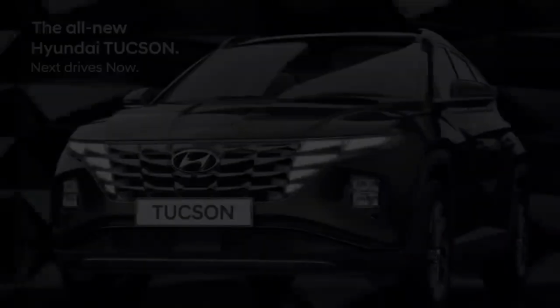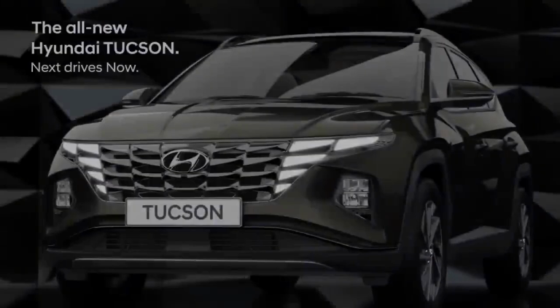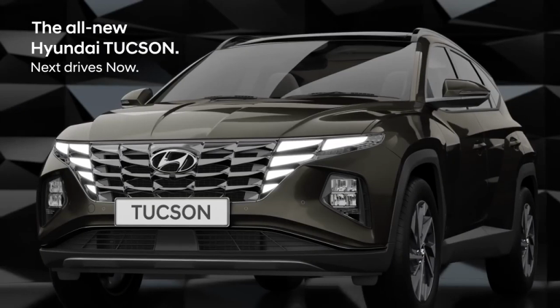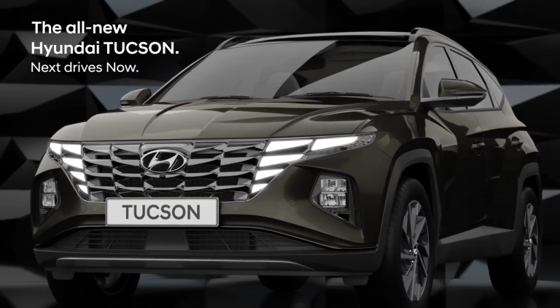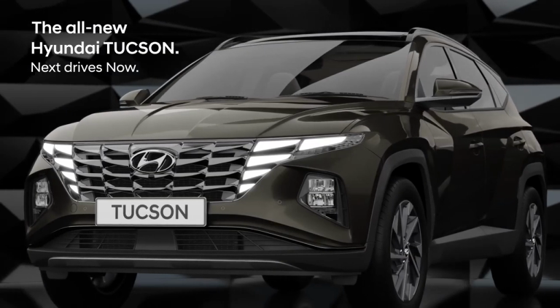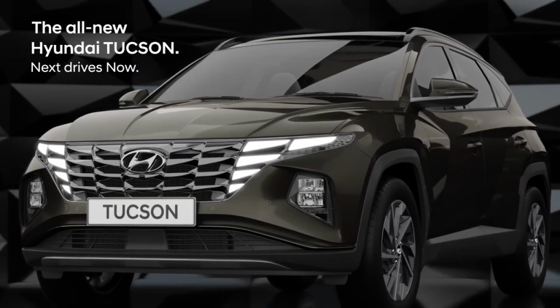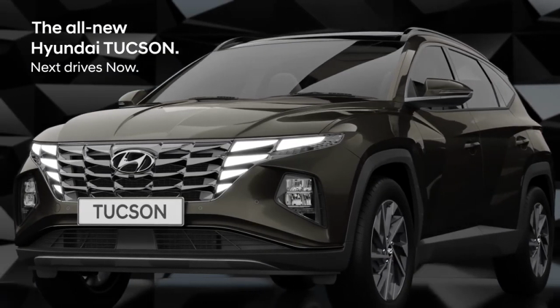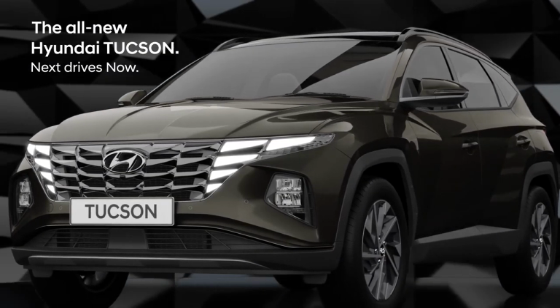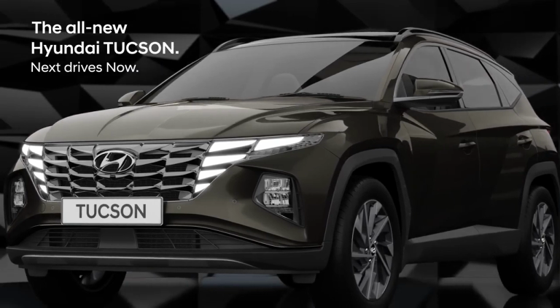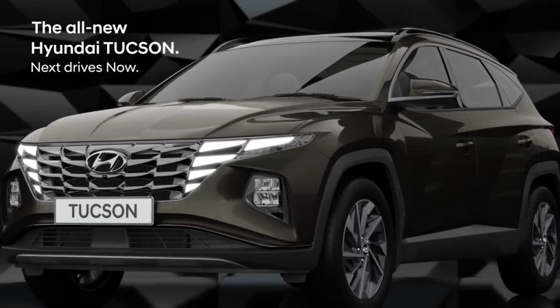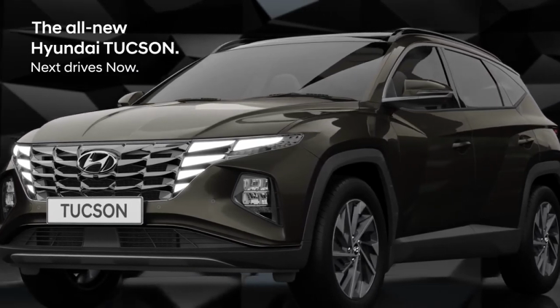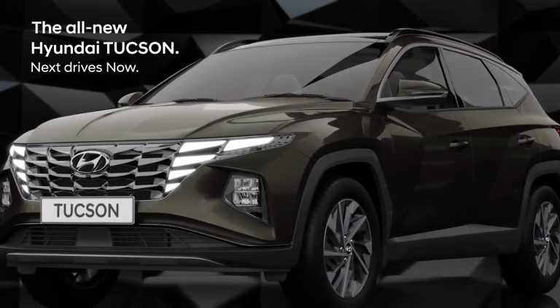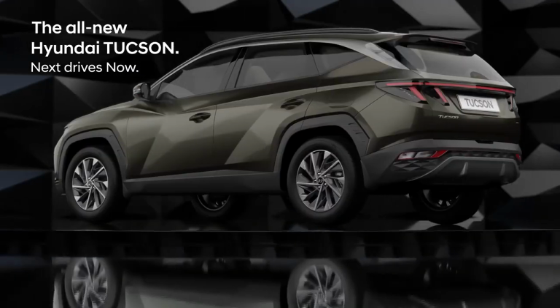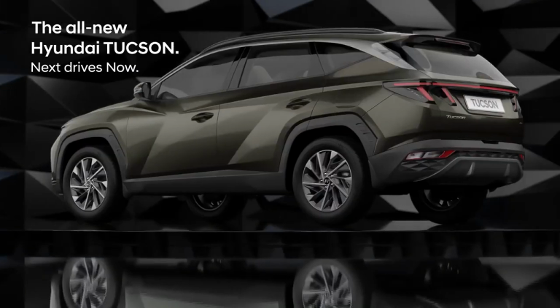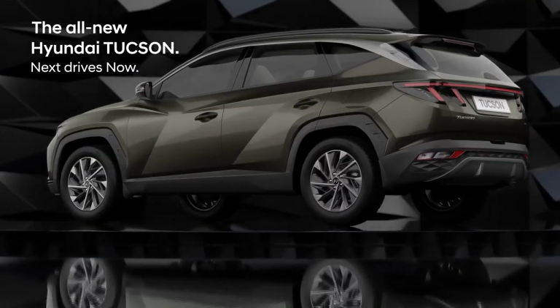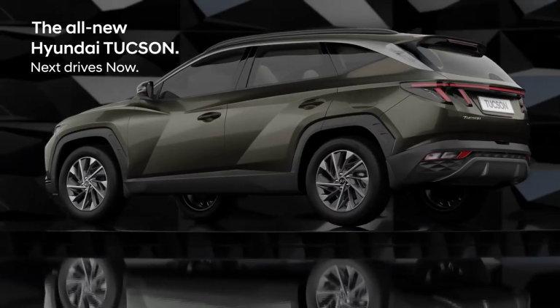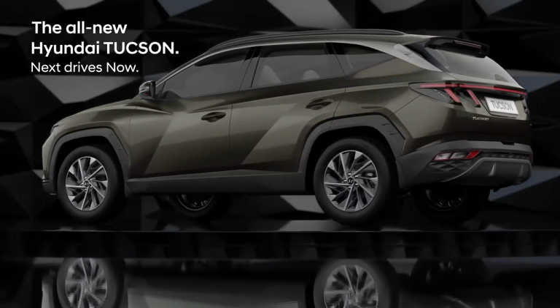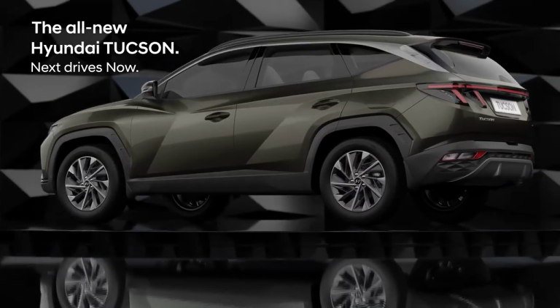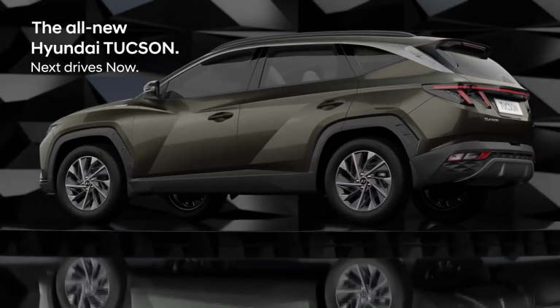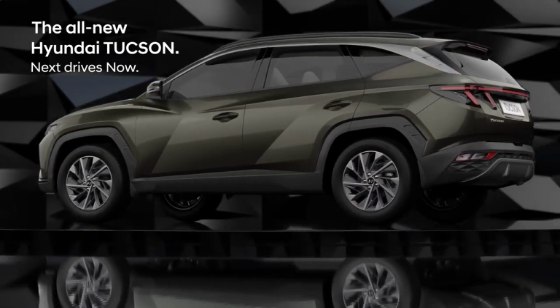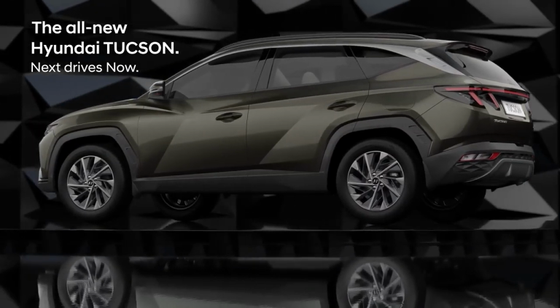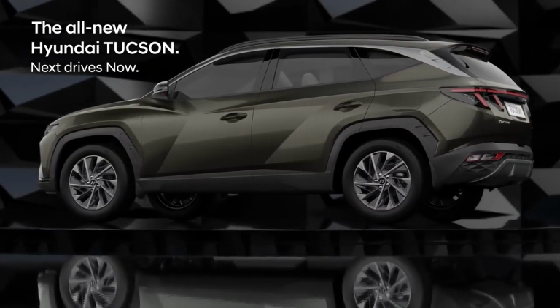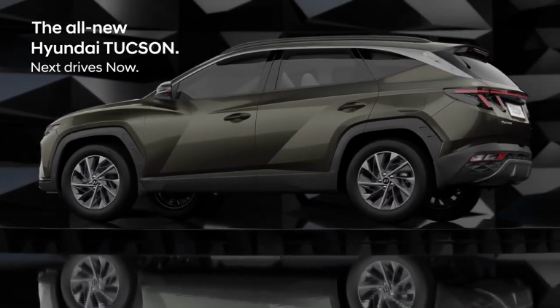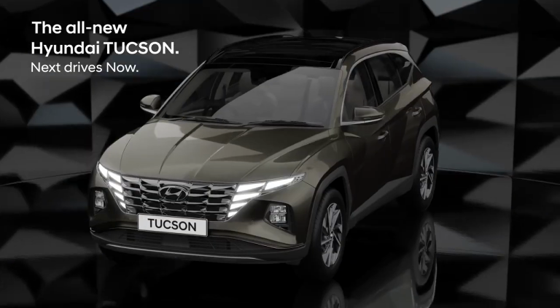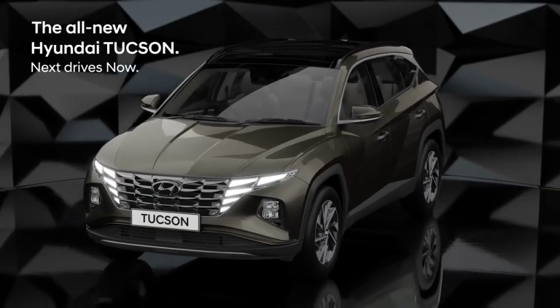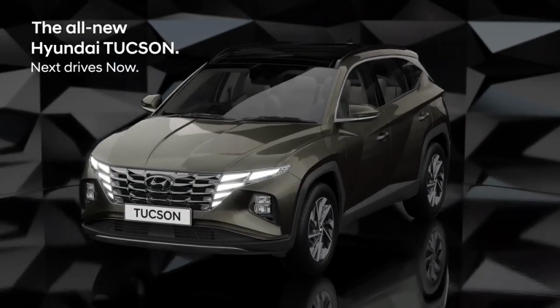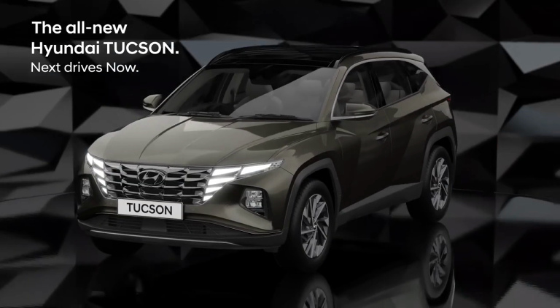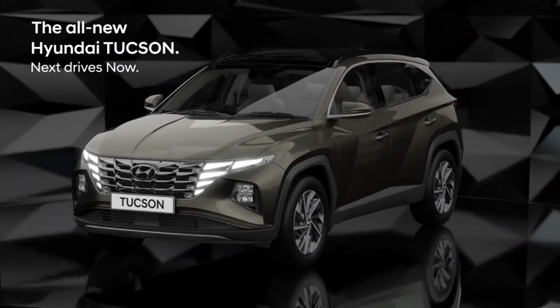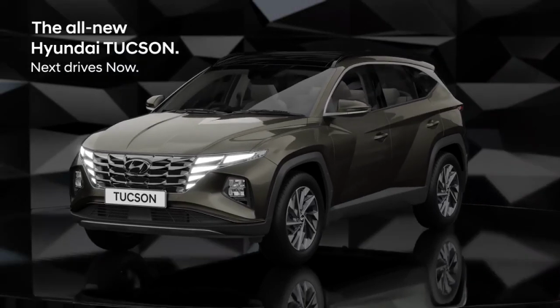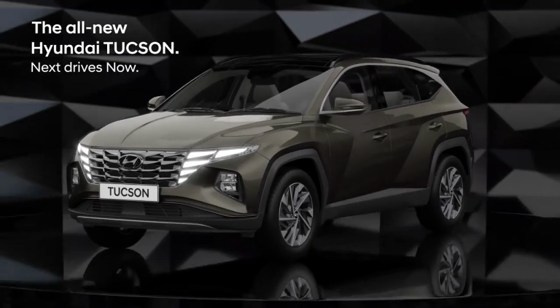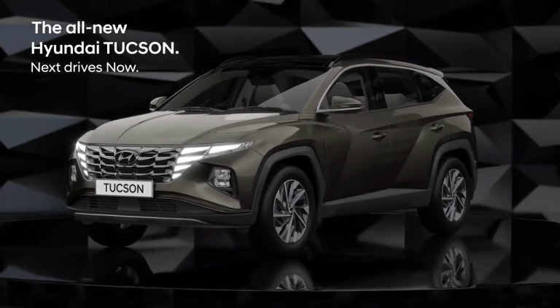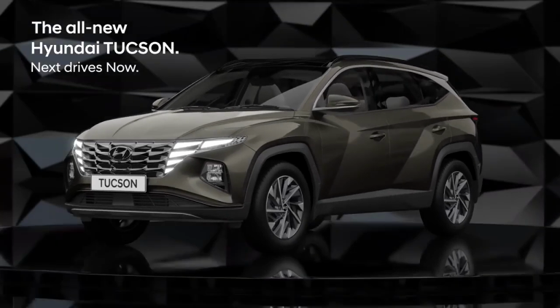The all-new Hyundai Tucson is not just another SUV. Its Smart Sense with Level 2 ADAS keeps you protected all the time.